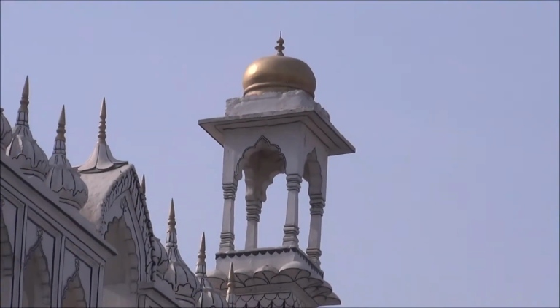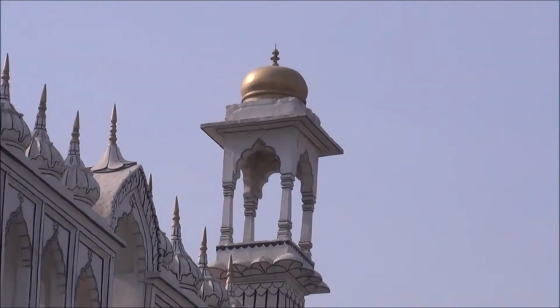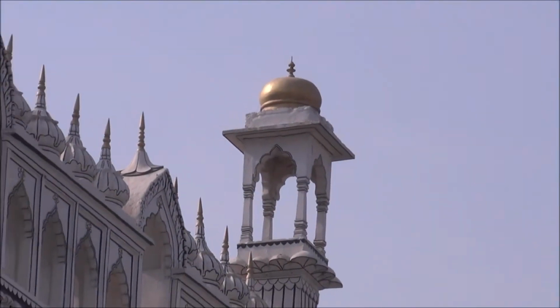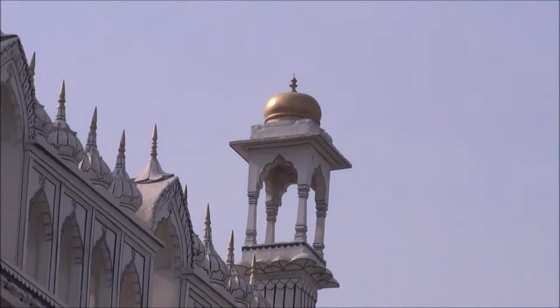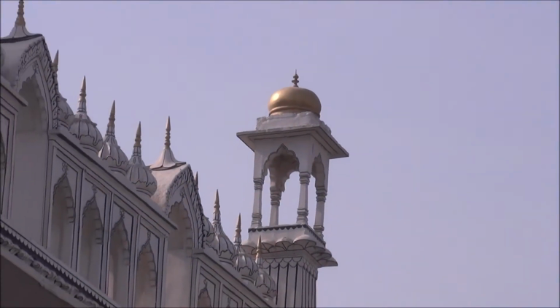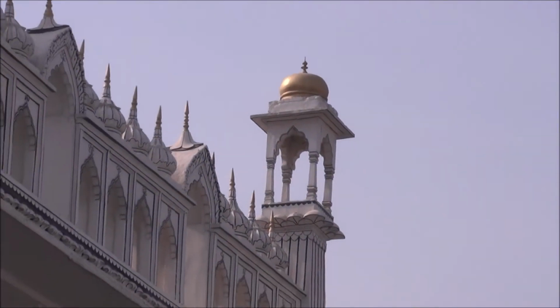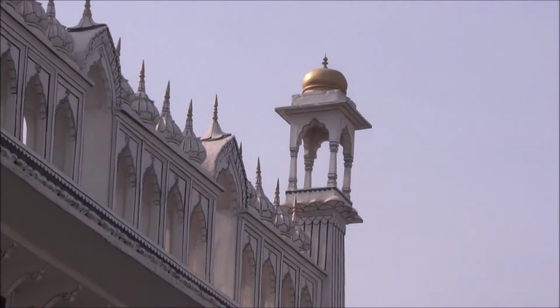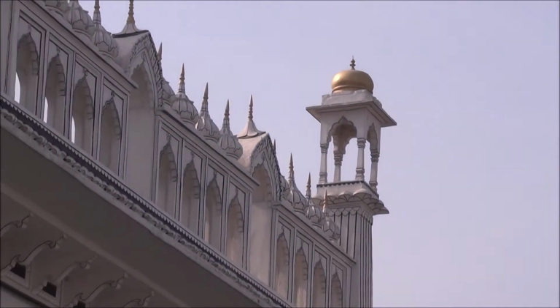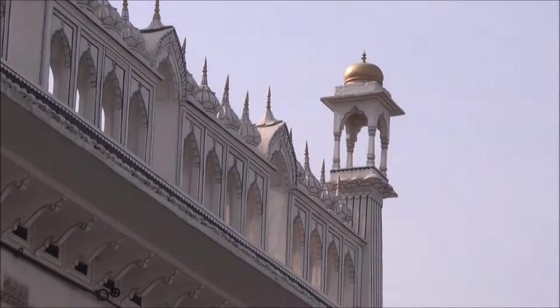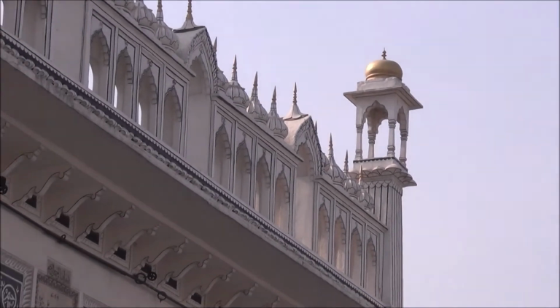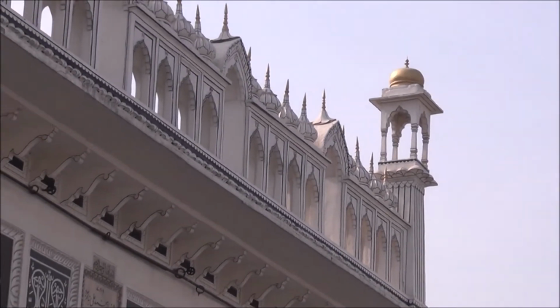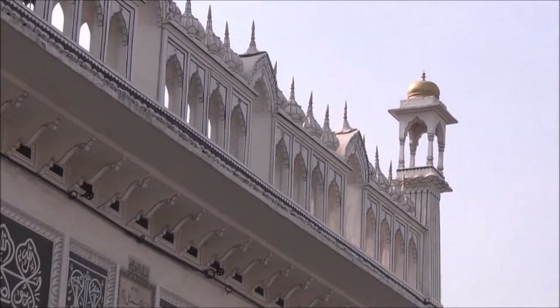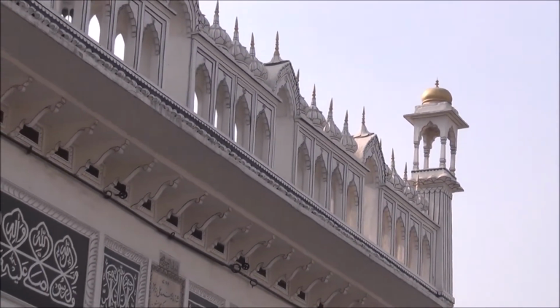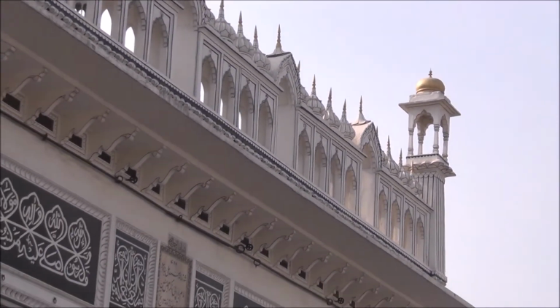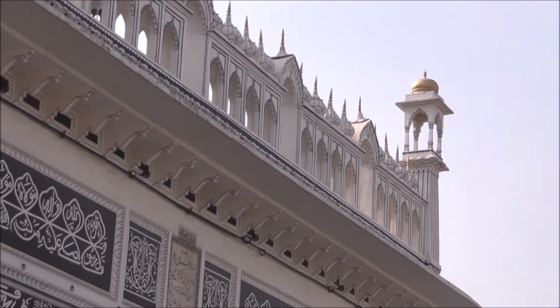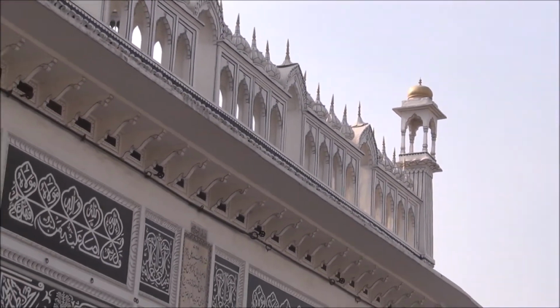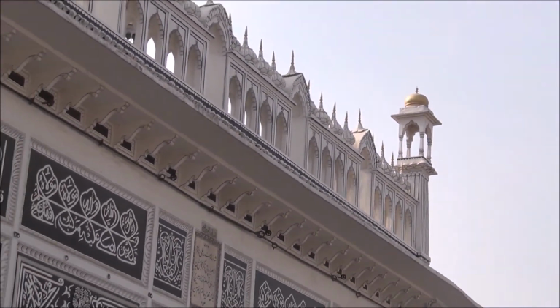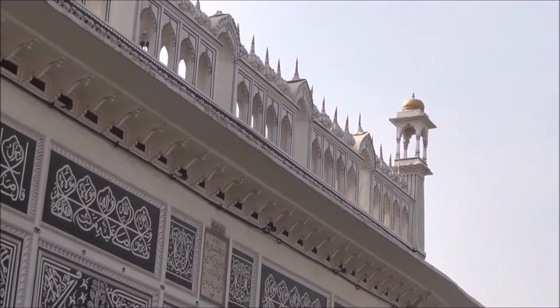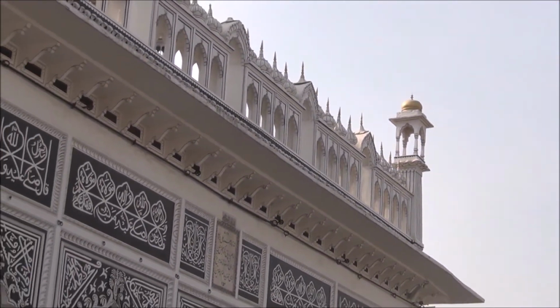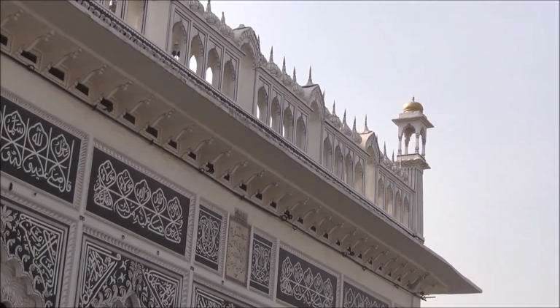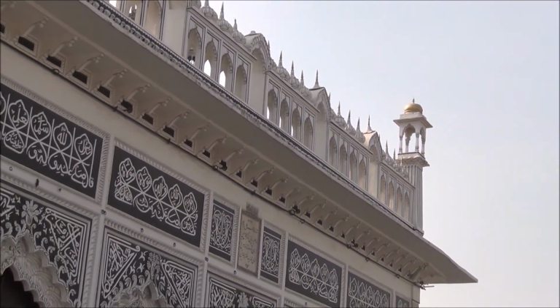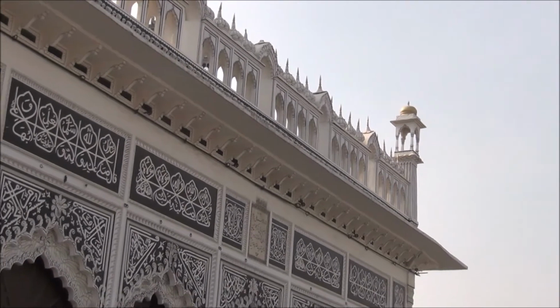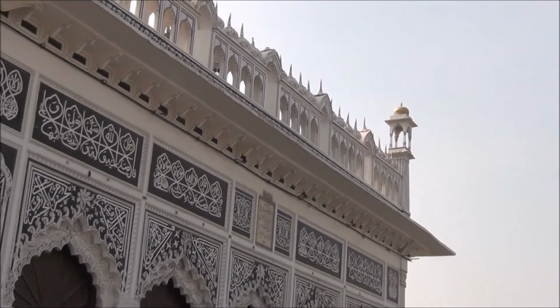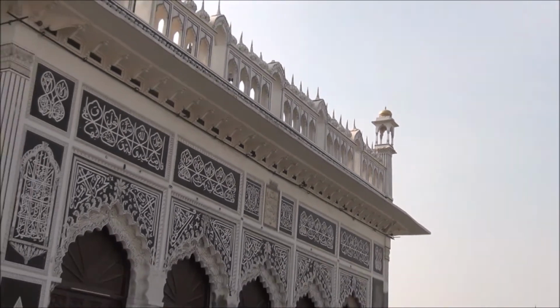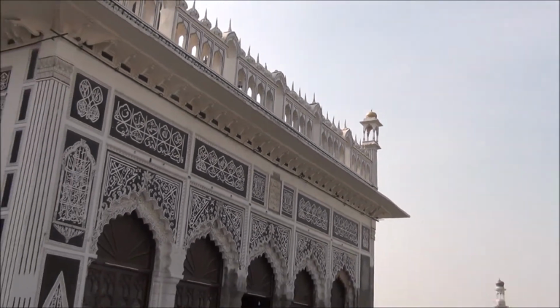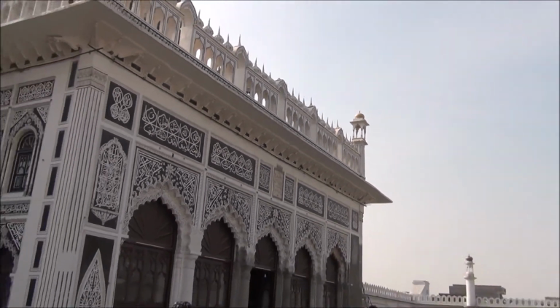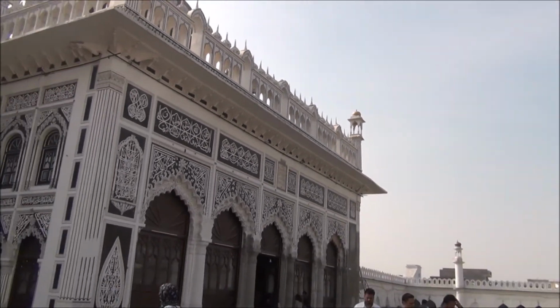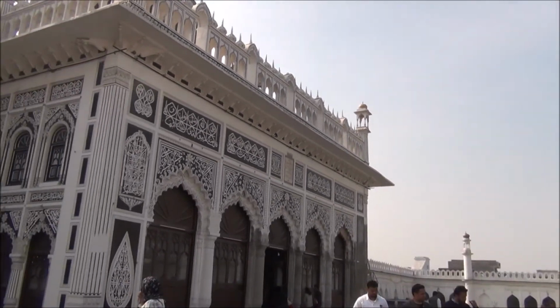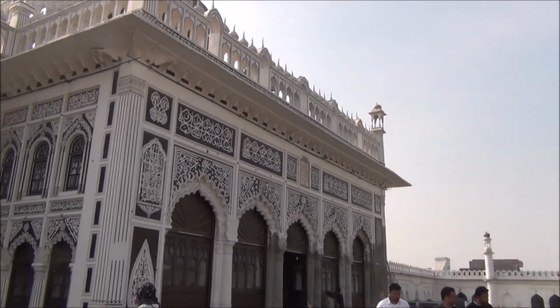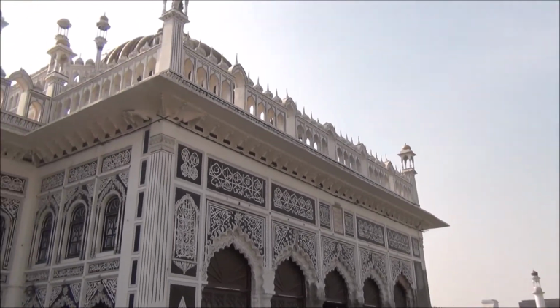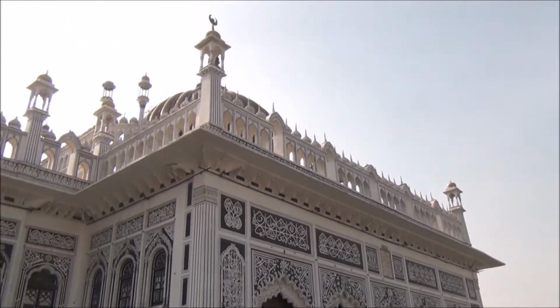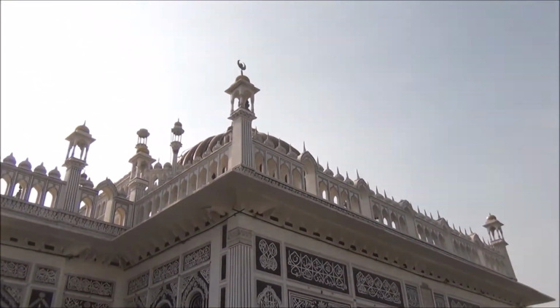Chota Imambara is a beautiful monument that was built in 1838 by the third King of Awadh, Muhammad Ali Shah, and it serves as the resting place of the King and his mother.